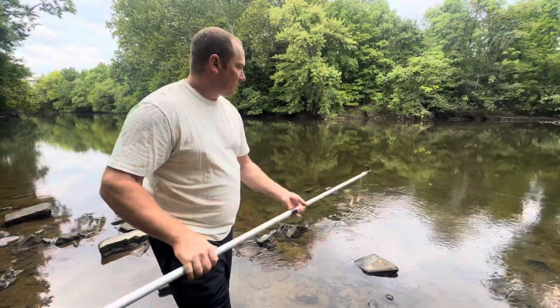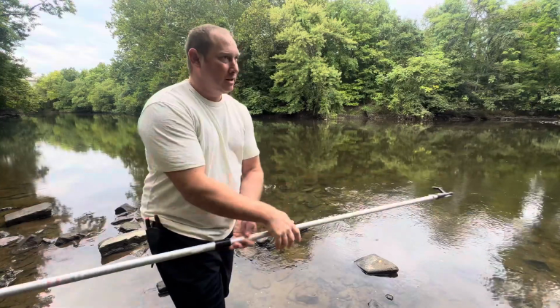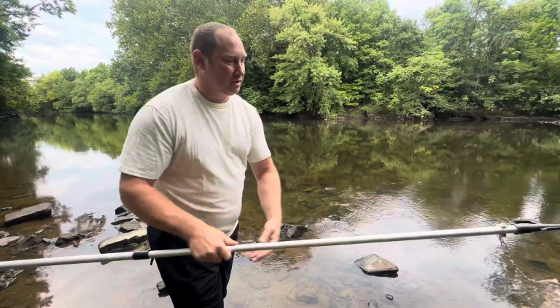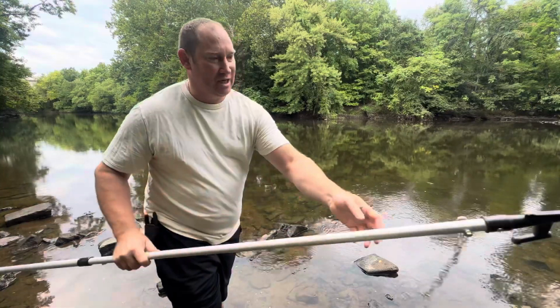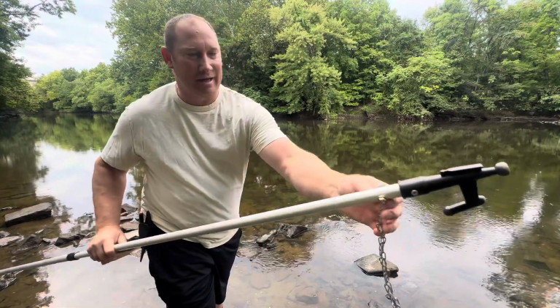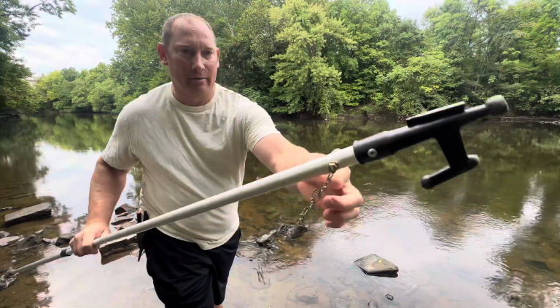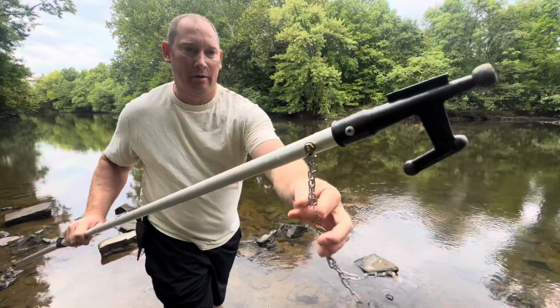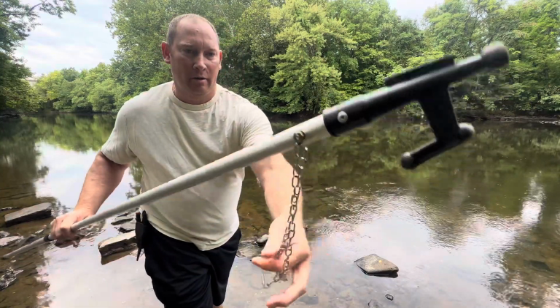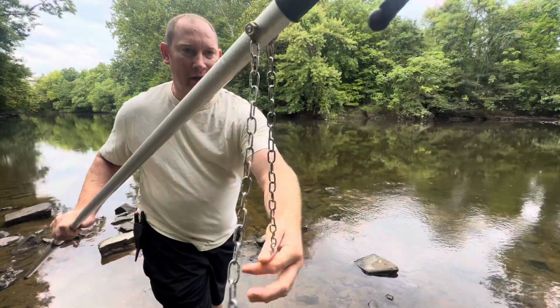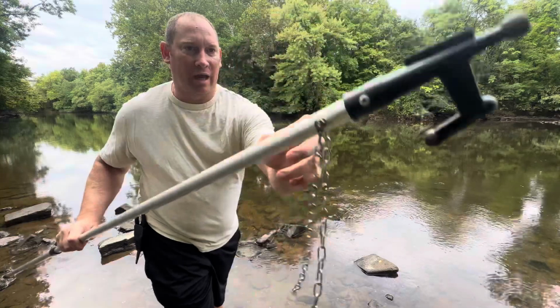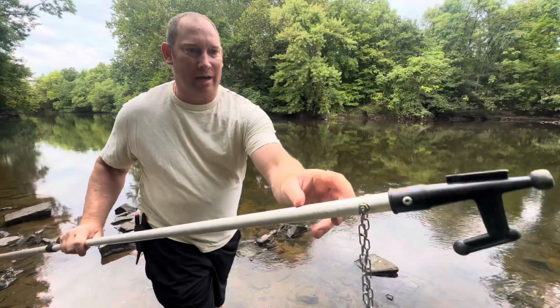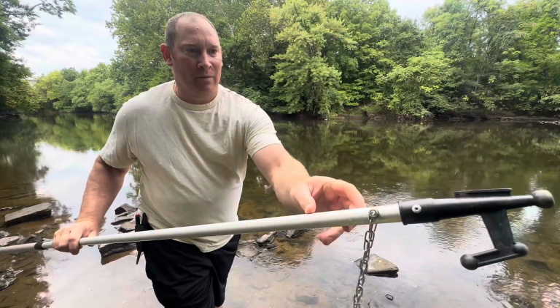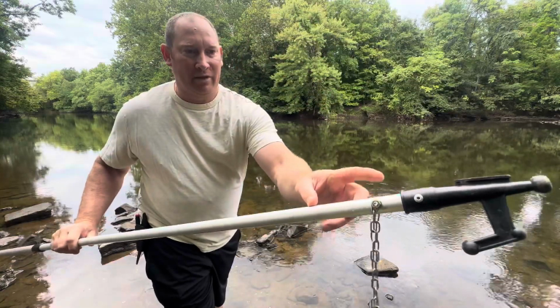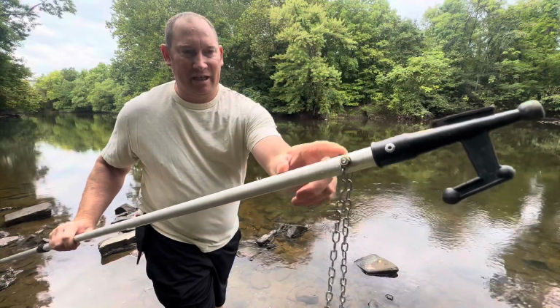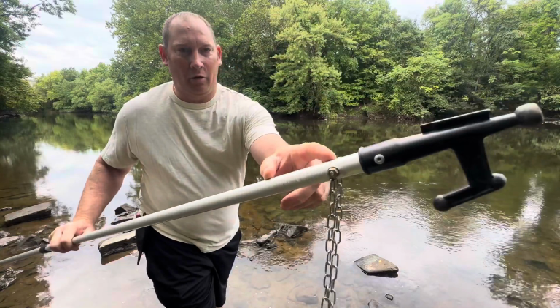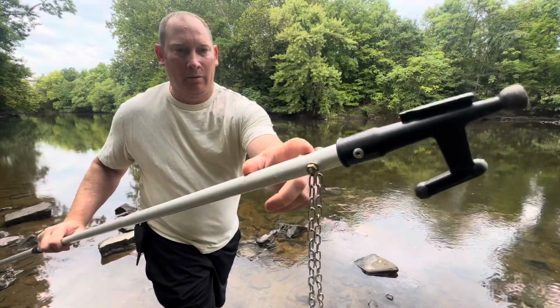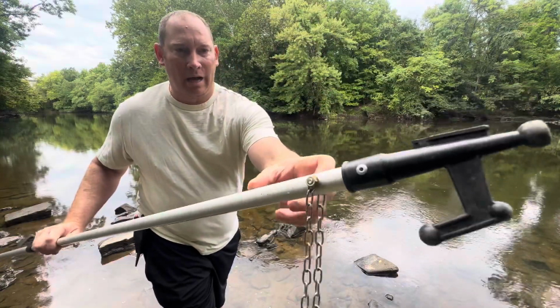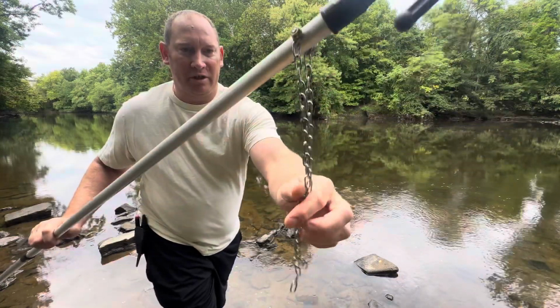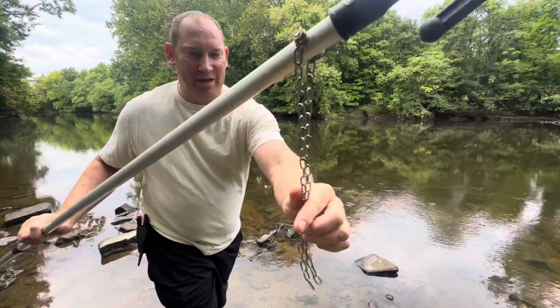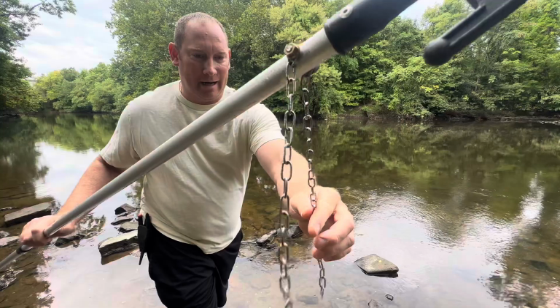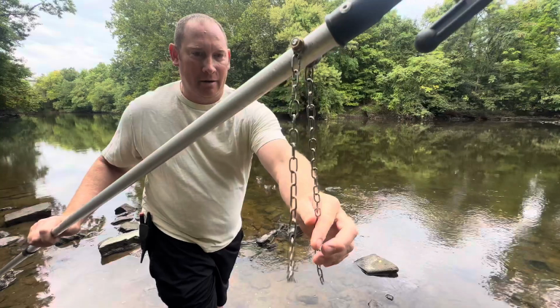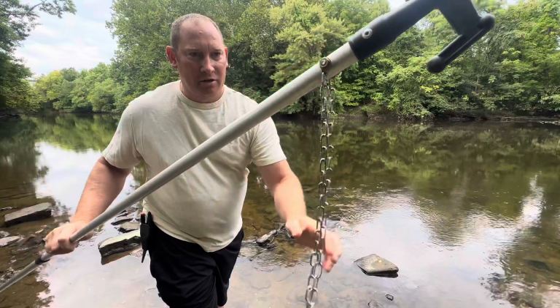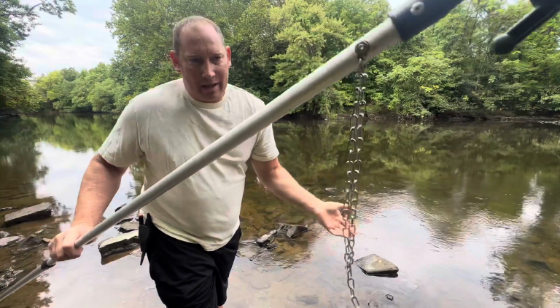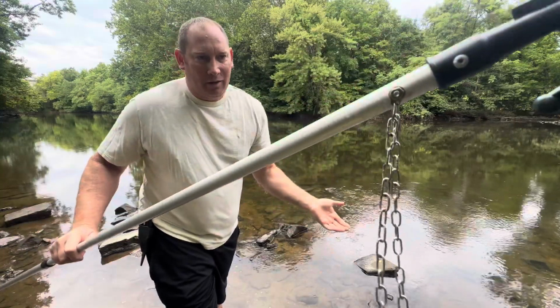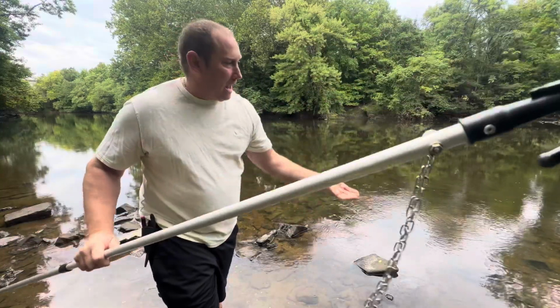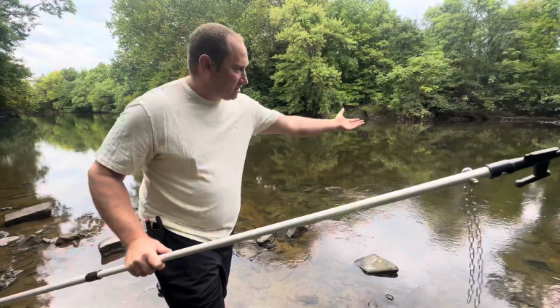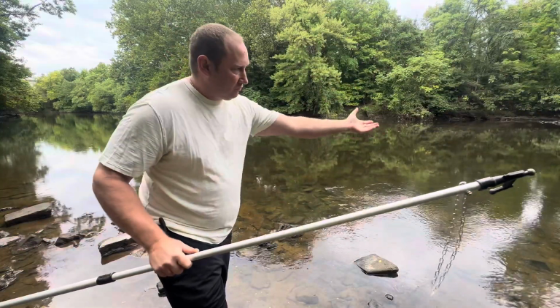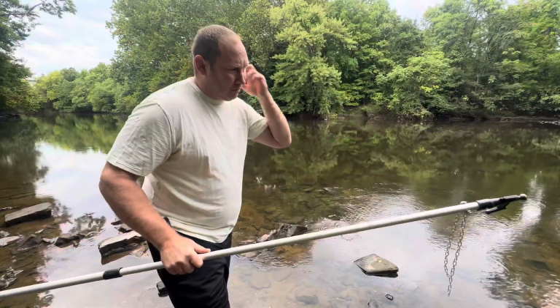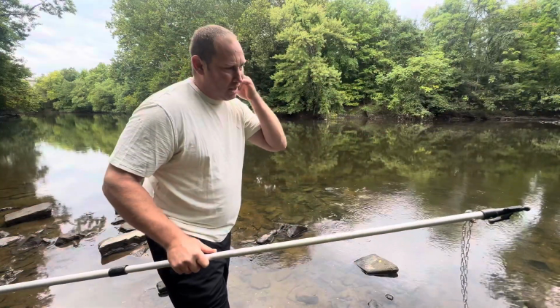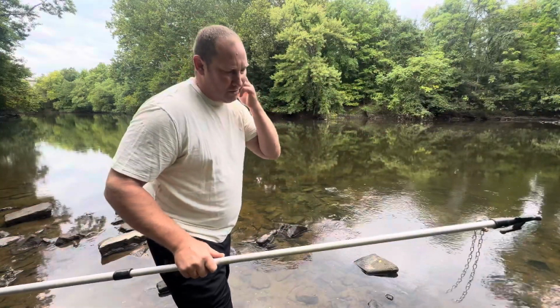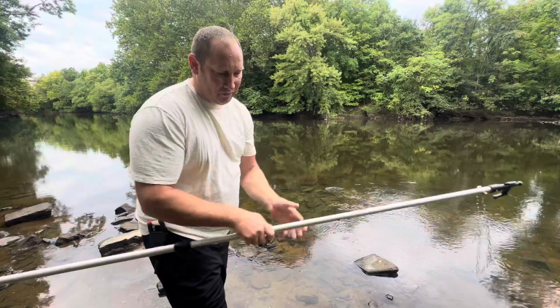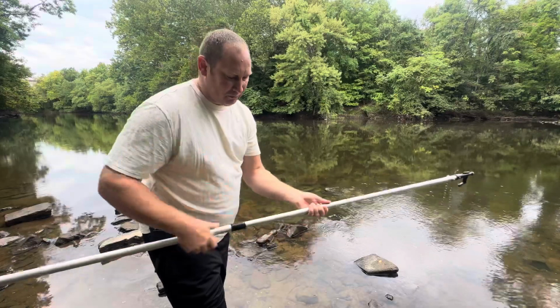I winded up putting these chains on here. I drilled like a 3/16ths hole, and I put these chains on there so I can get my lure back if it's within reasonable reach.